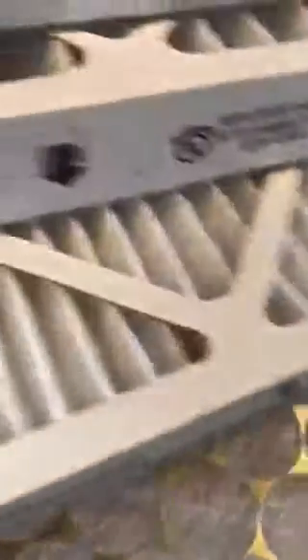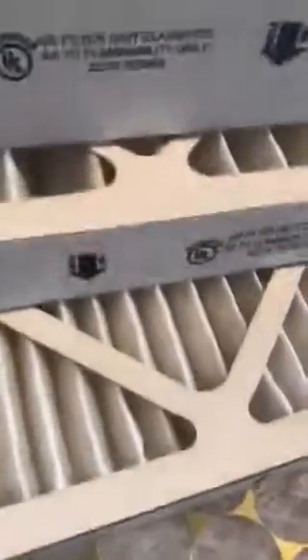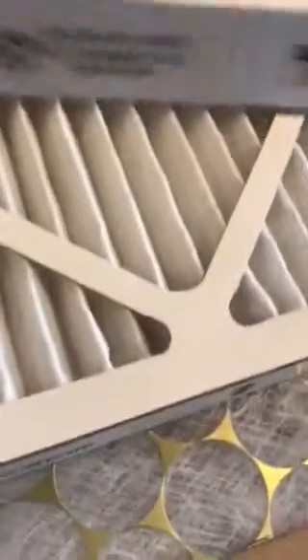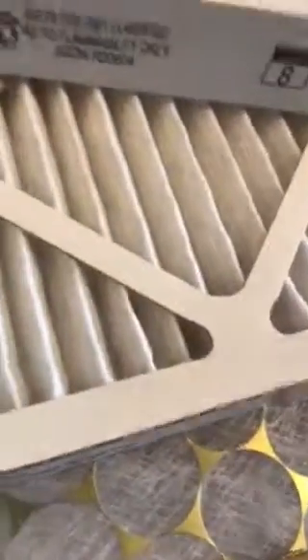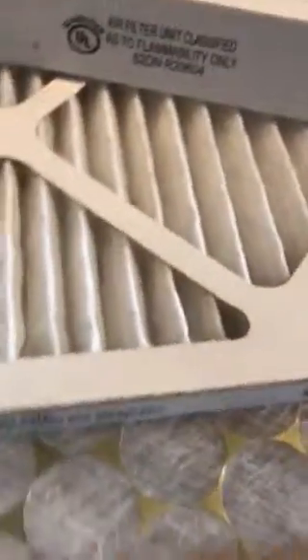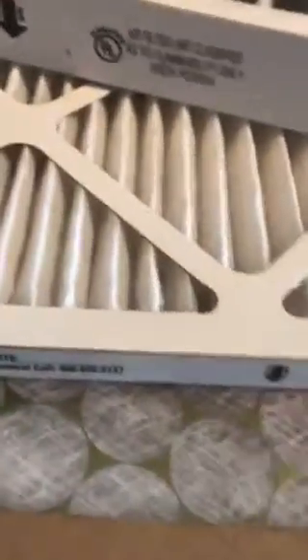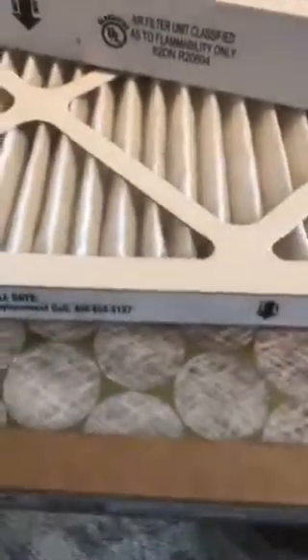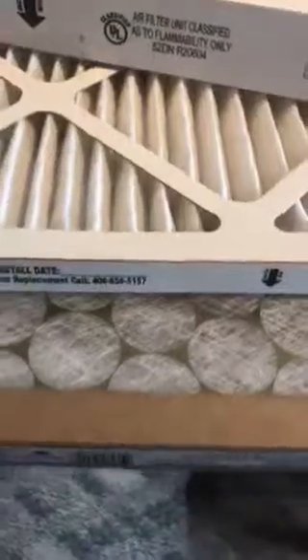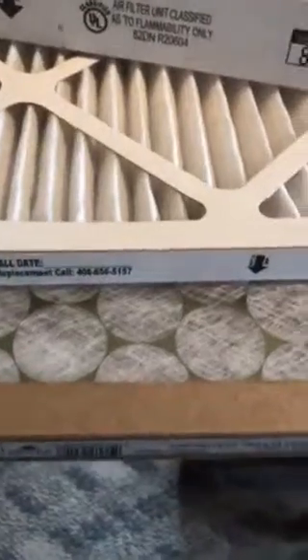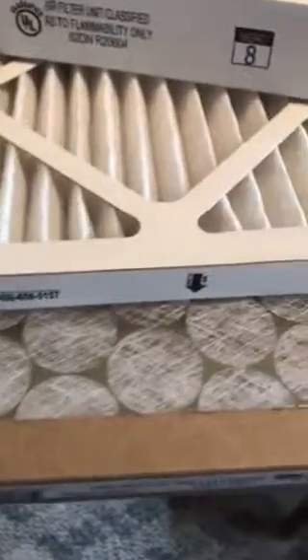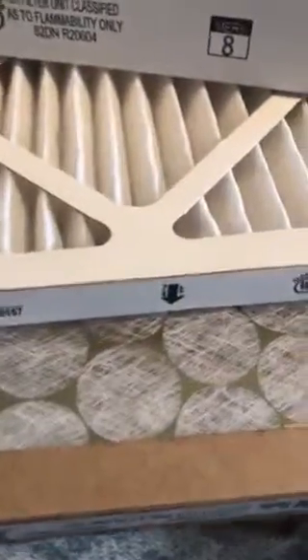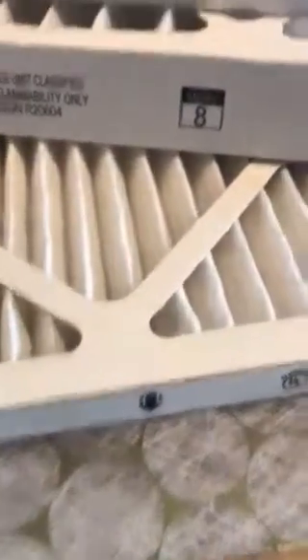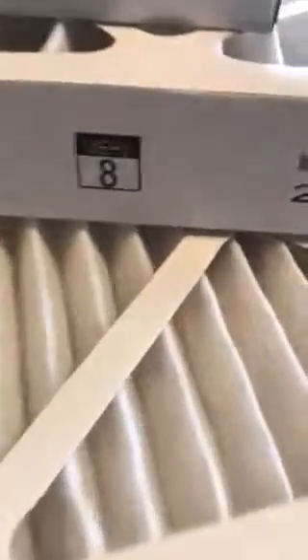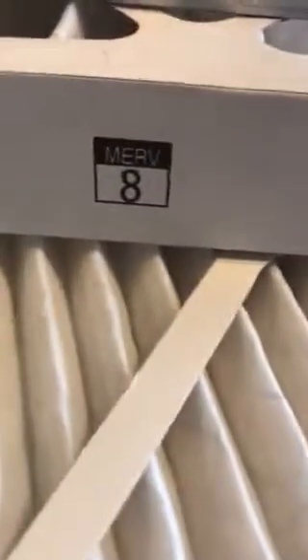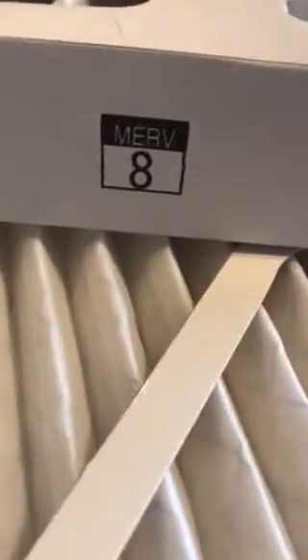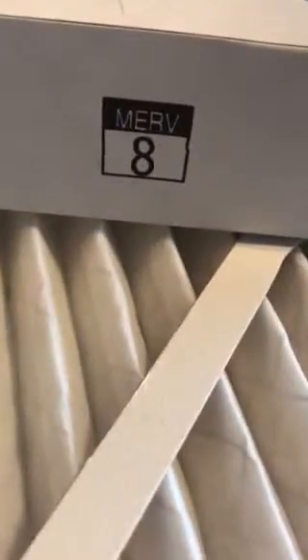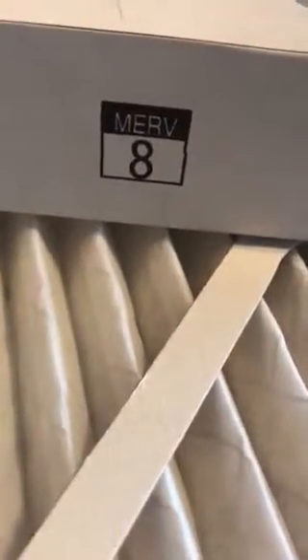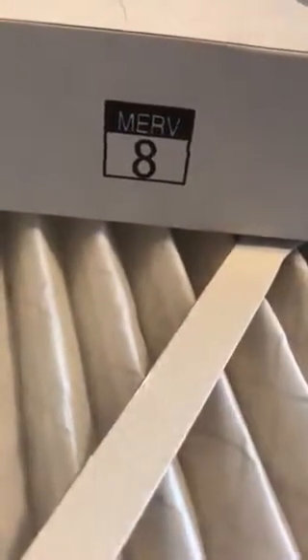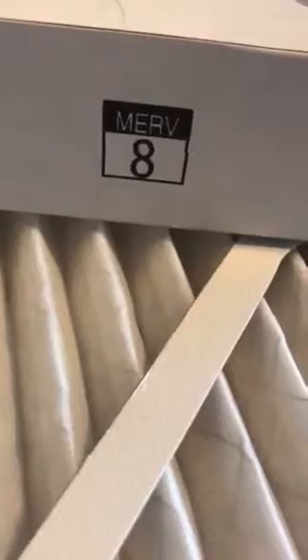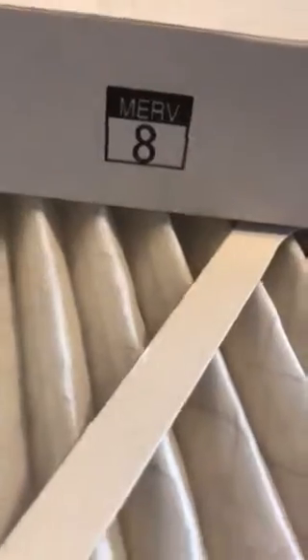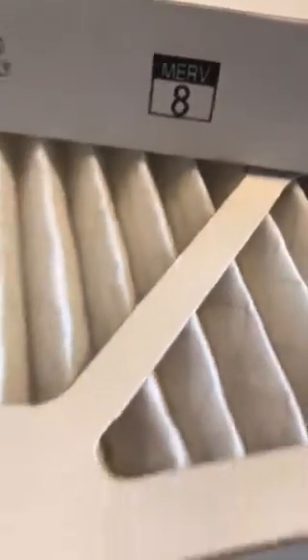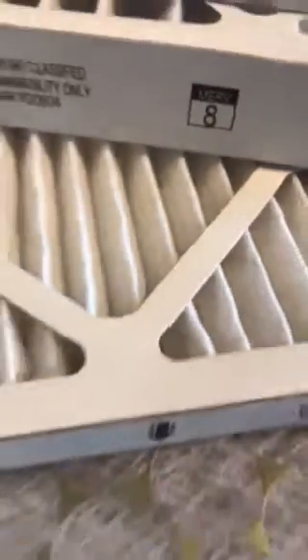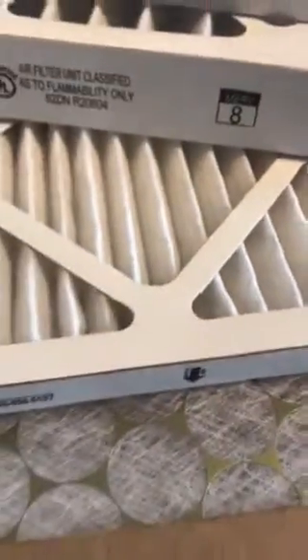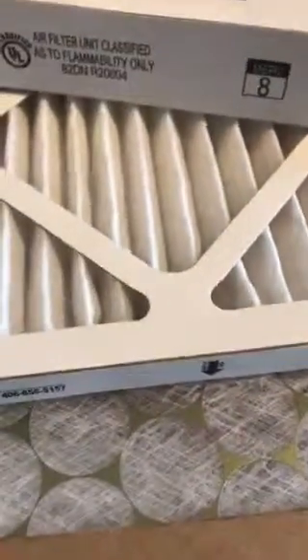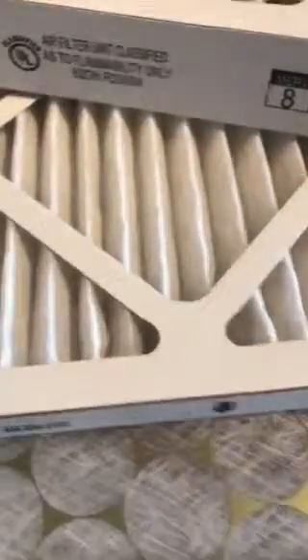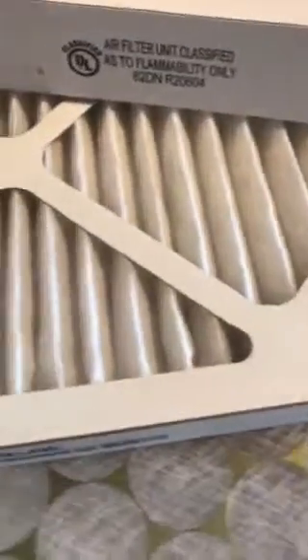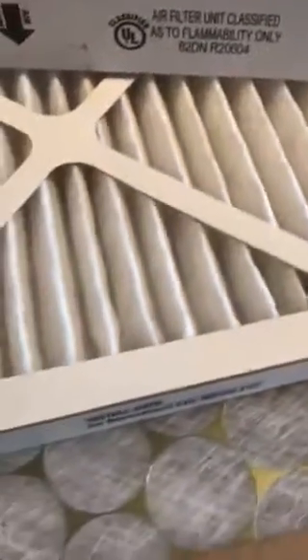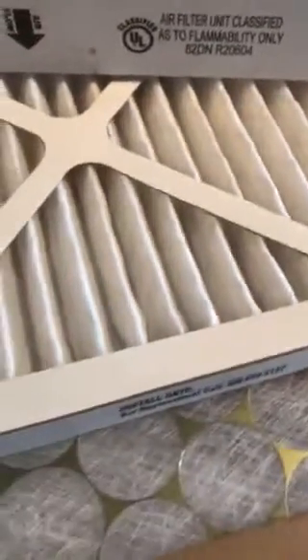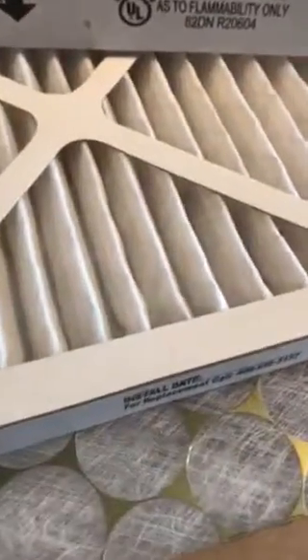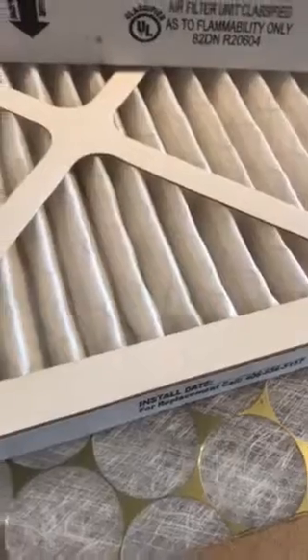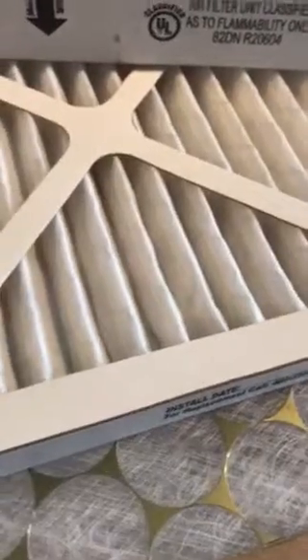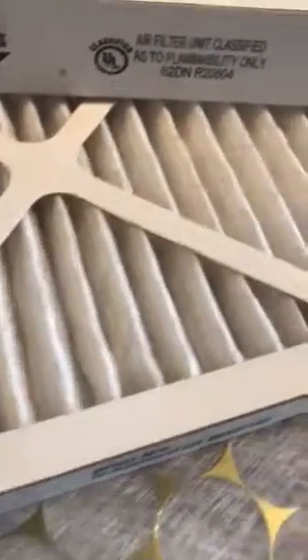The 1-inch pleated filters are pretty much the standard nowadays. What we want to do is get a filter that's listed around a MERV-8 — that's the capturing ability of the filter. The problem with the 1-inch filter is it can sometimes raise the static pressure on the furnace a little higher than what you want.